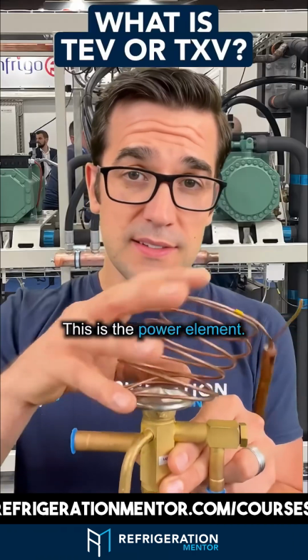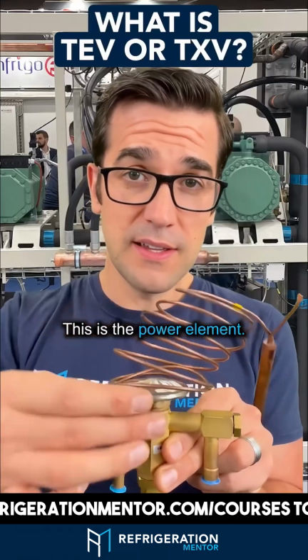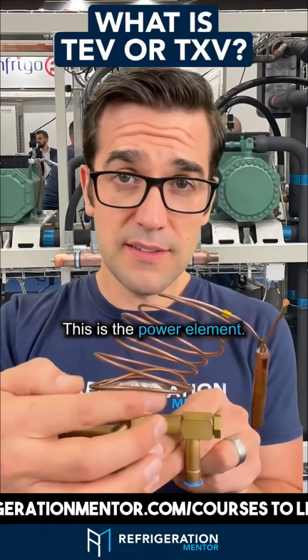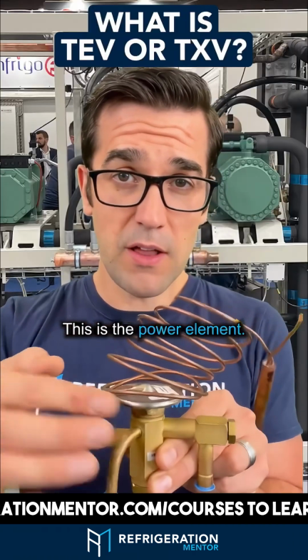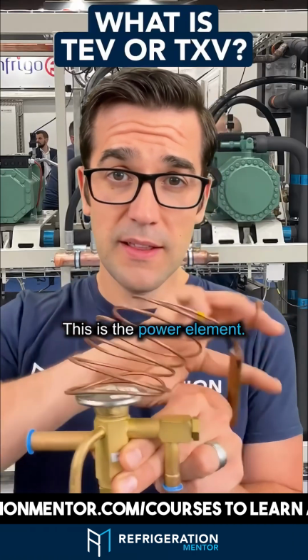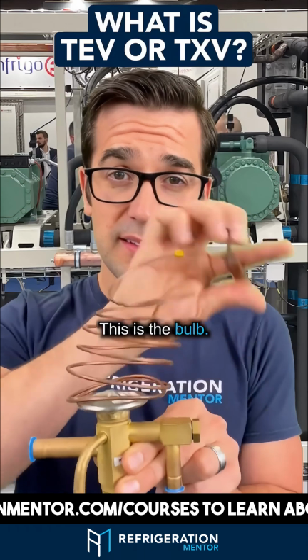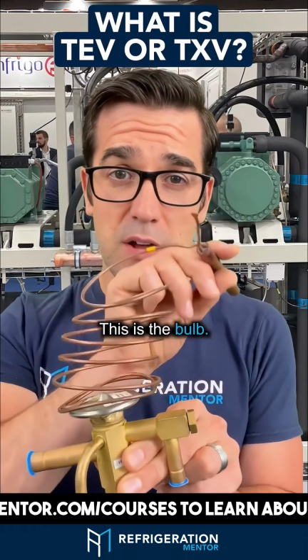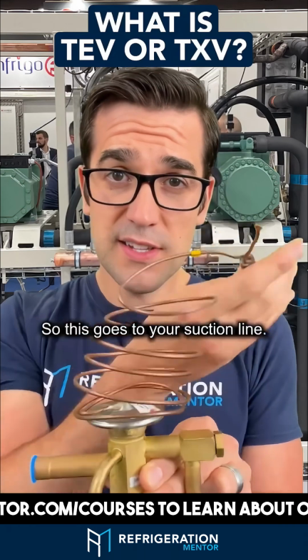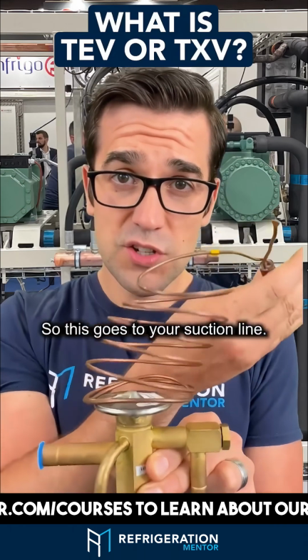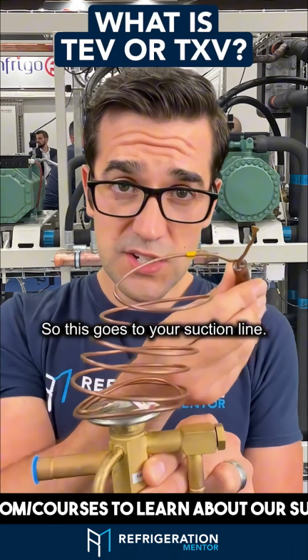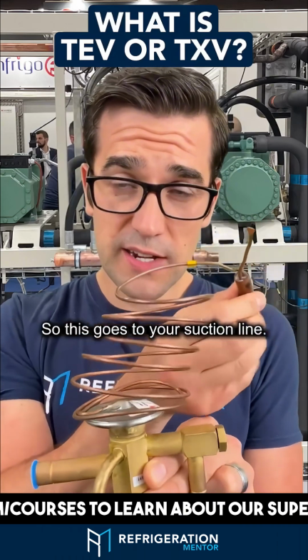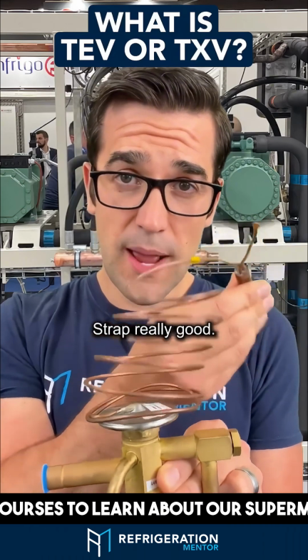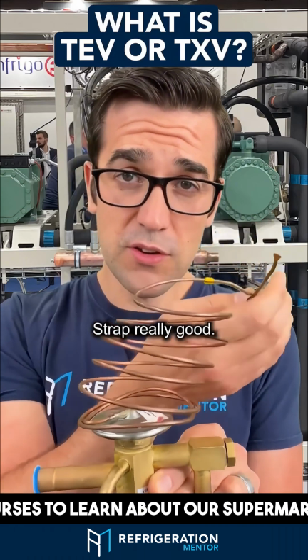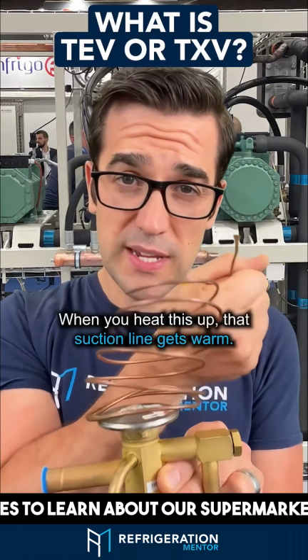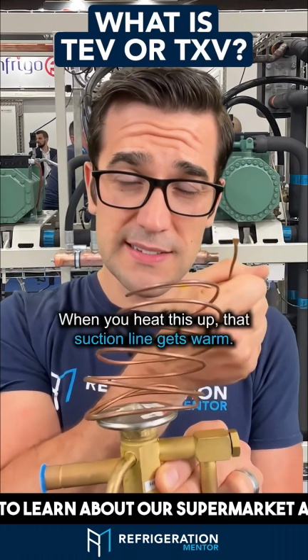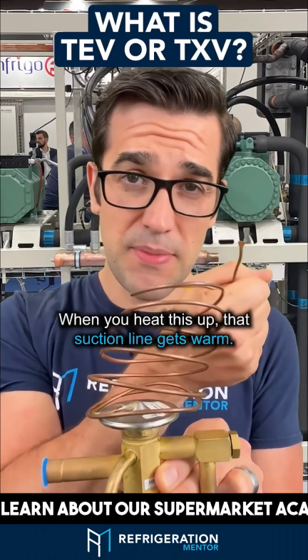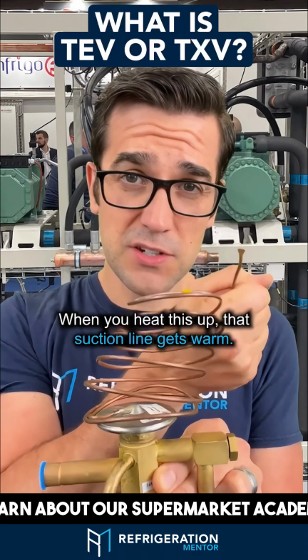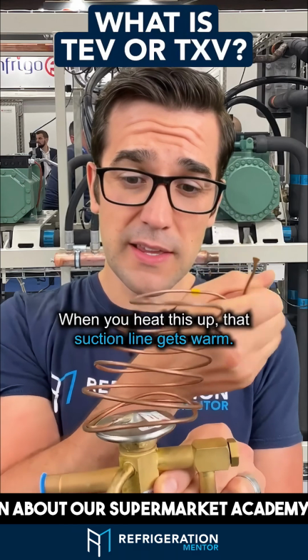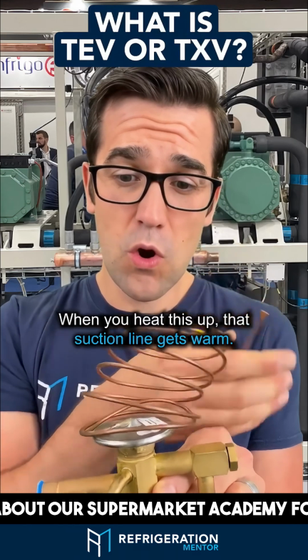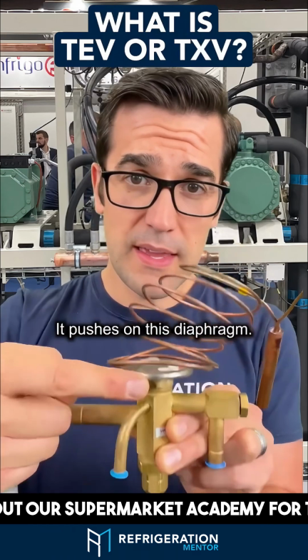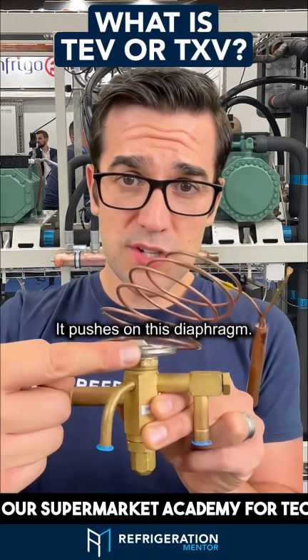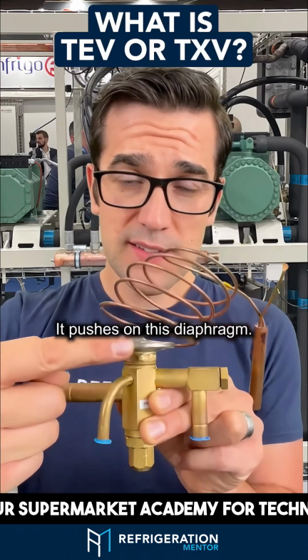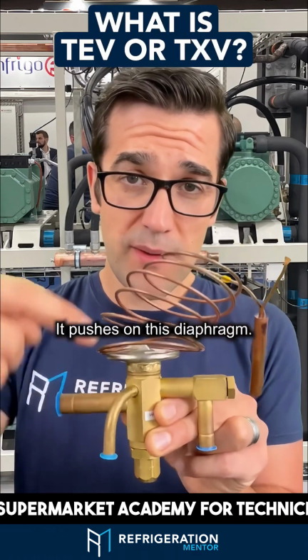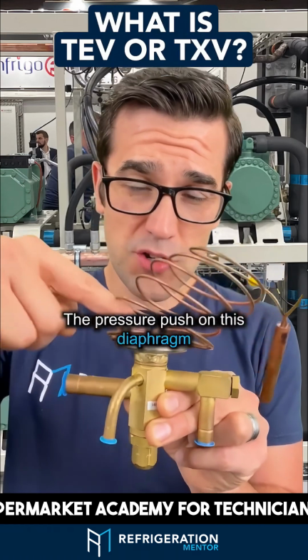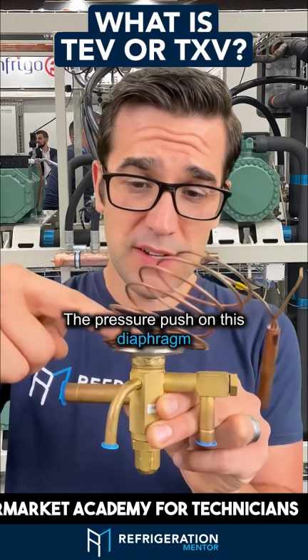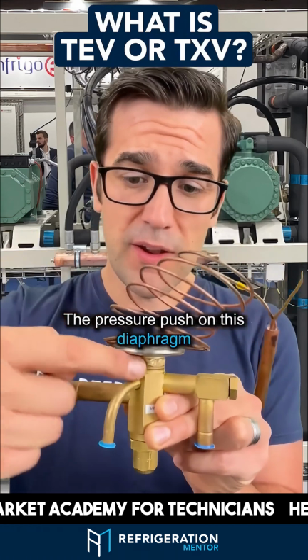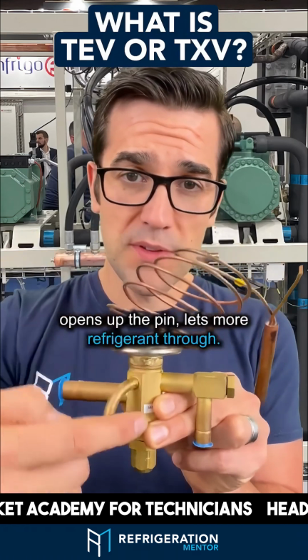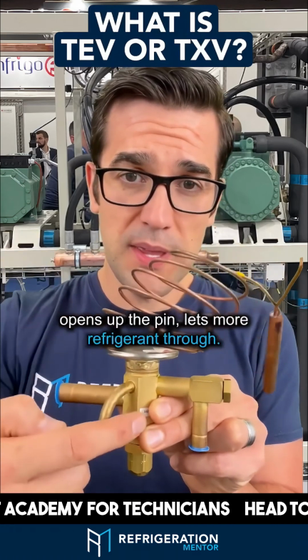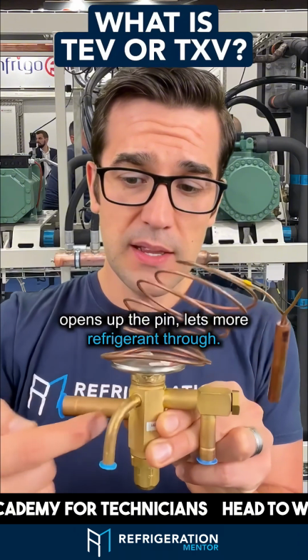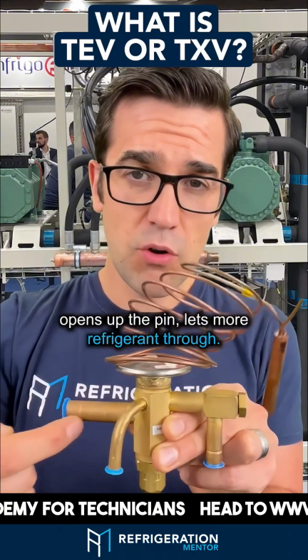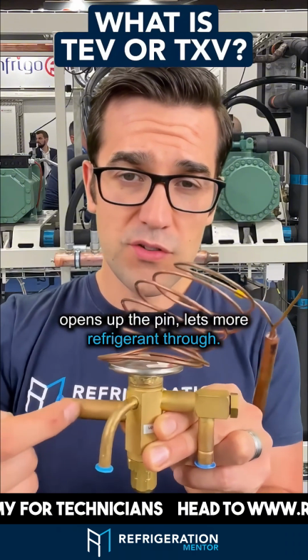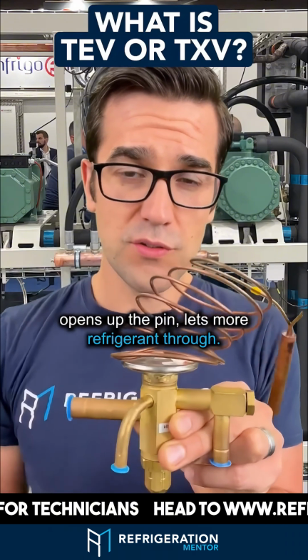This is the power element, and this is the bulb. This goes to your suction line — strap it really good. When you heat this up and that suction line gets warm, it pushes on this diaphragm. The pressure on this diaphragm opens up the pin and lets more refrigerant through.